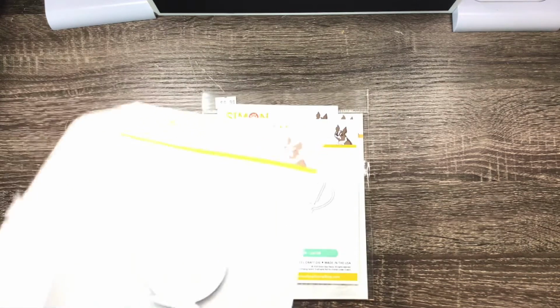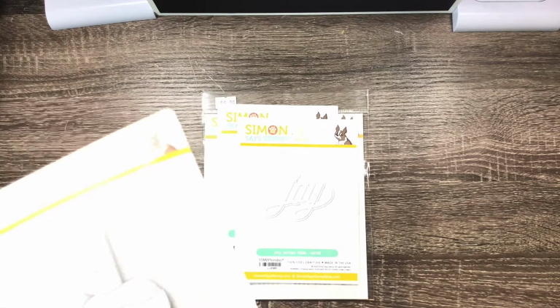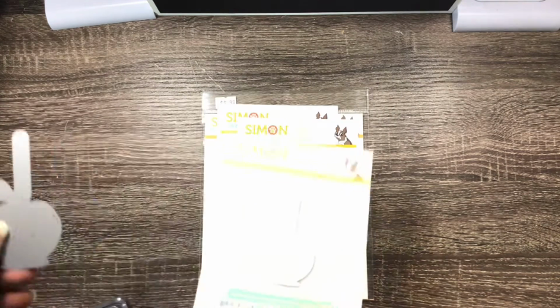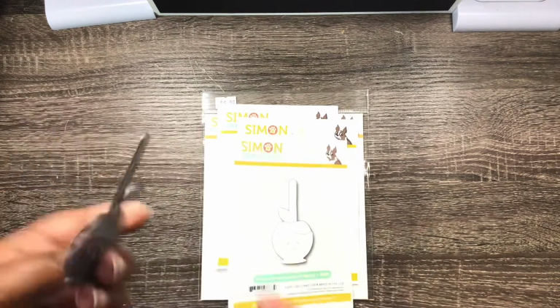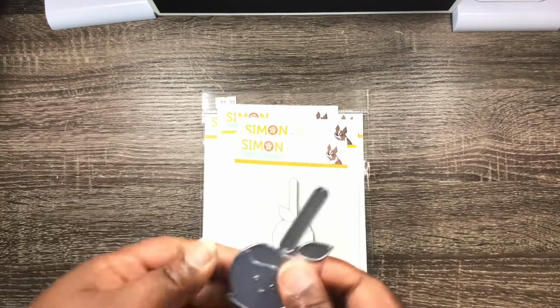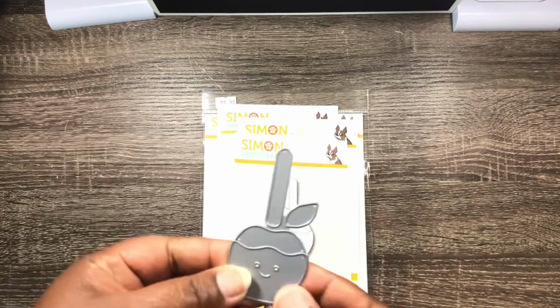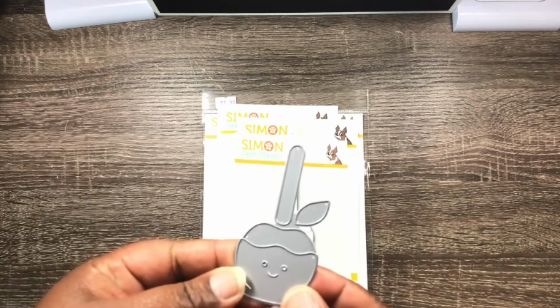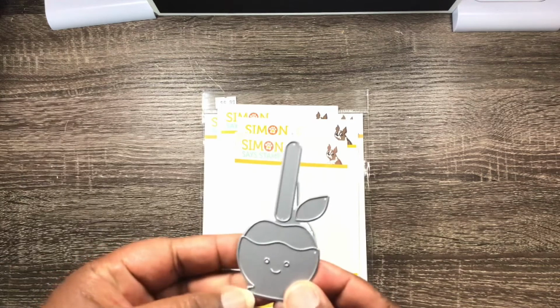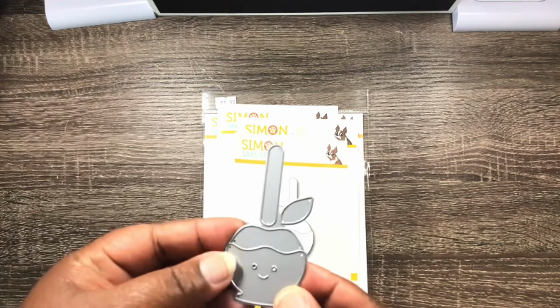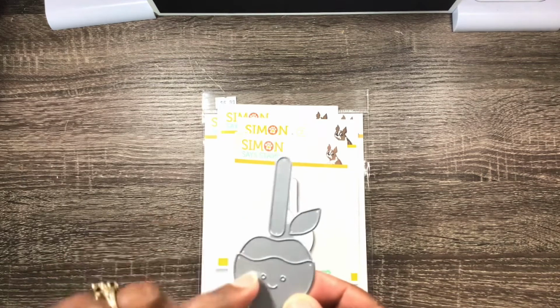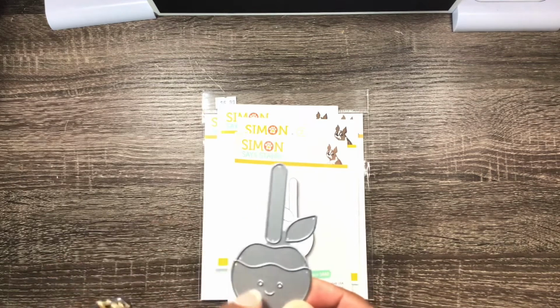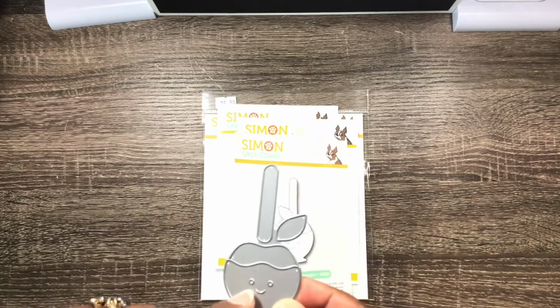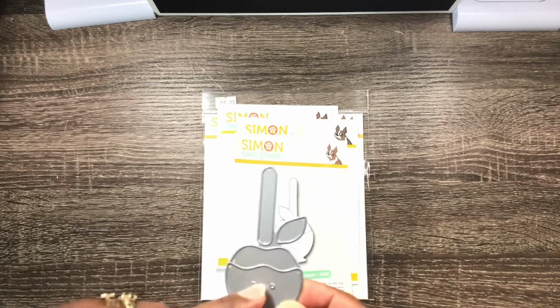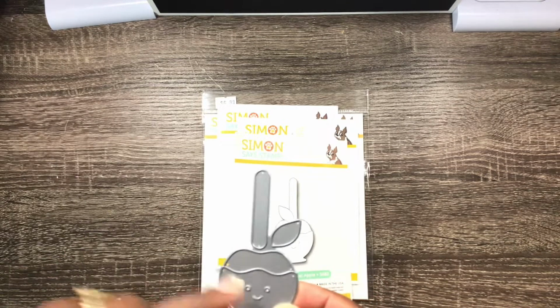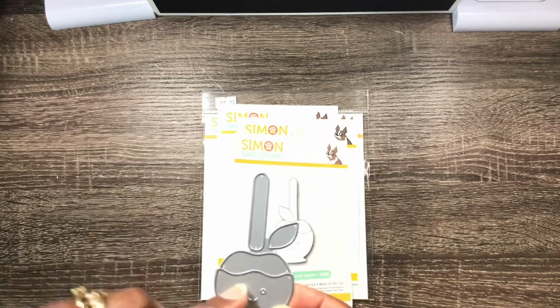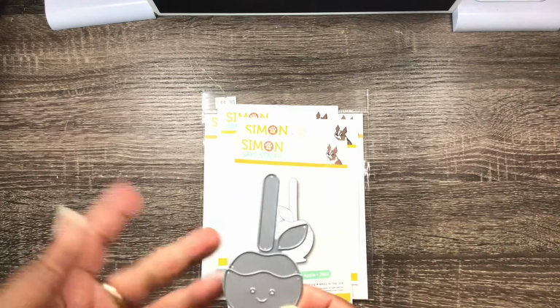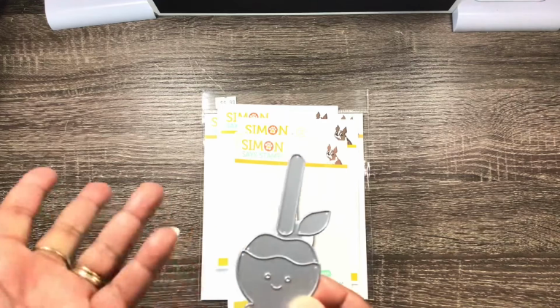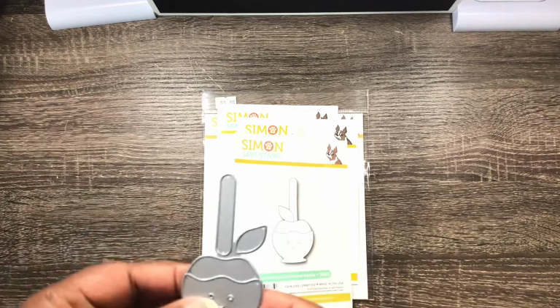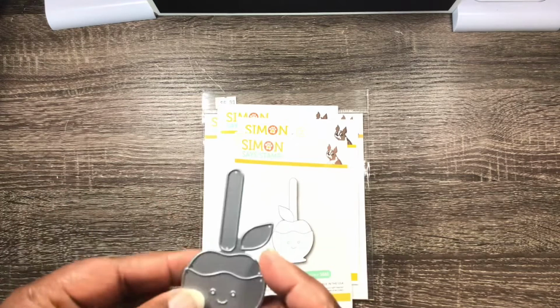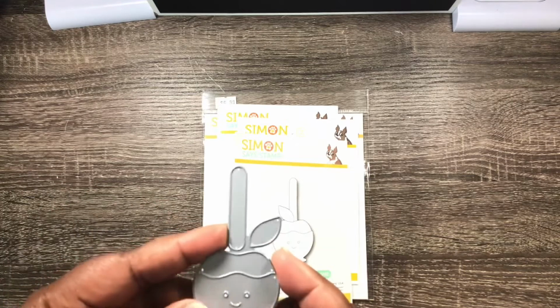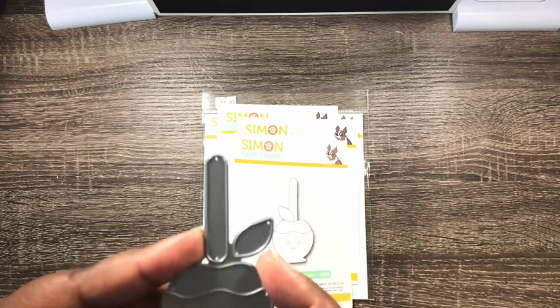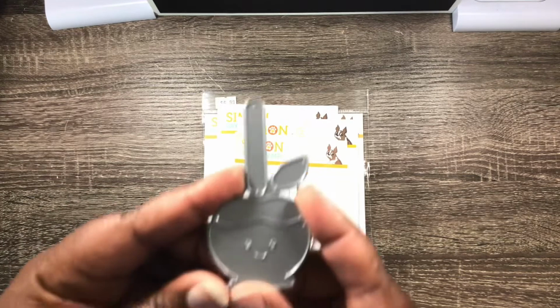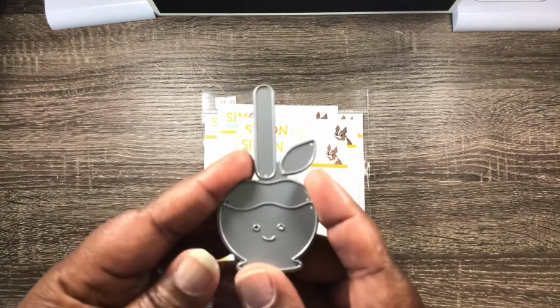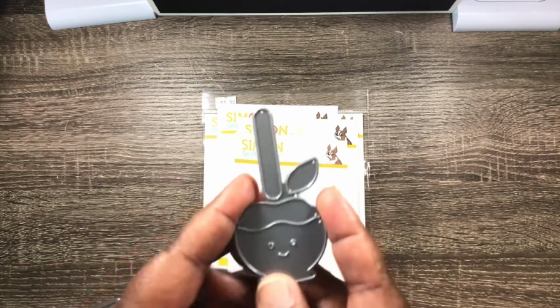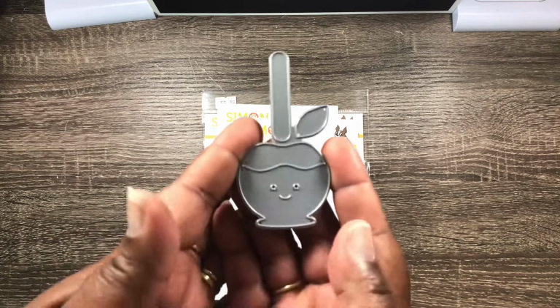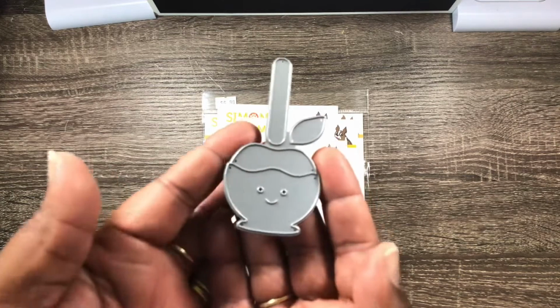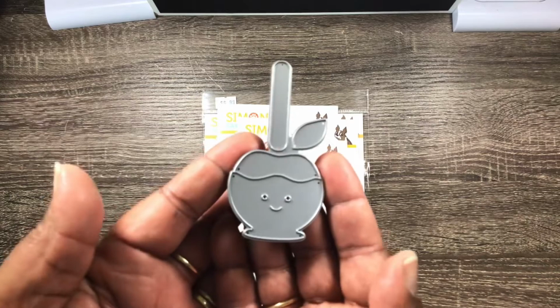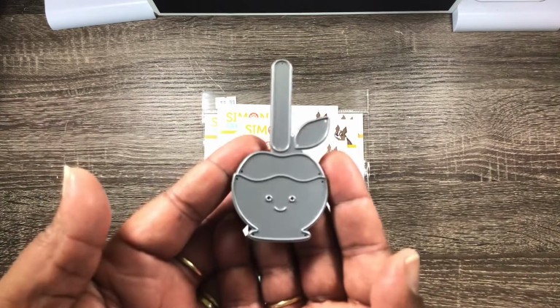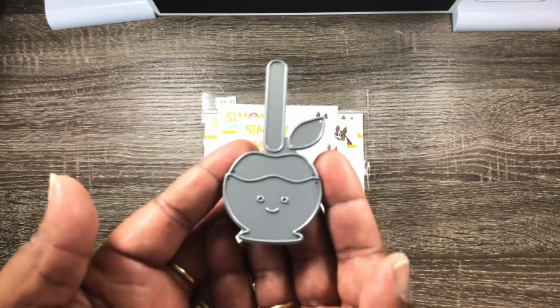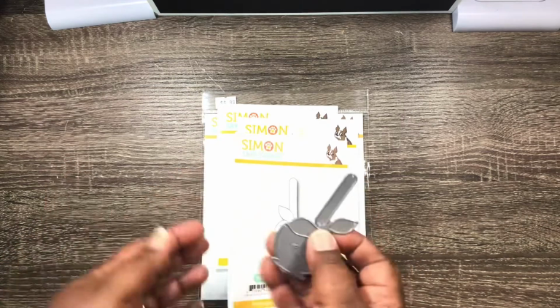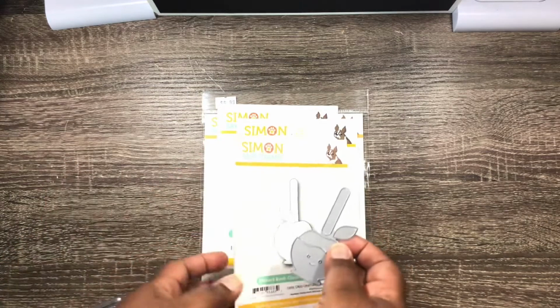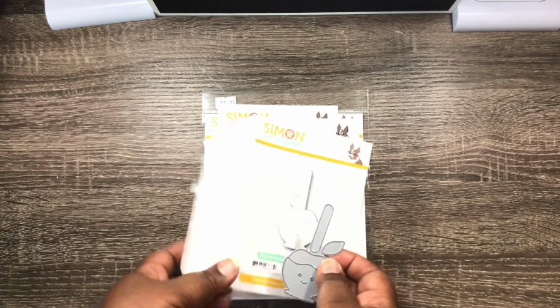And so that's how that looks right there. I thought it was really cute. I just wish they had left off the face. But hey, it is what it is. But for 99 cents, it was a good deal.